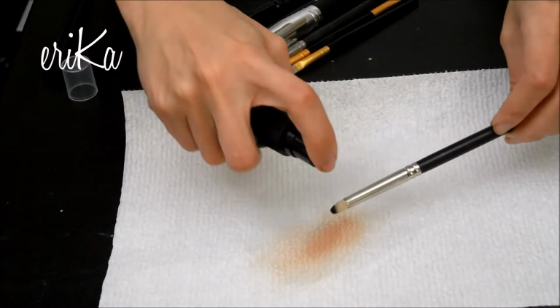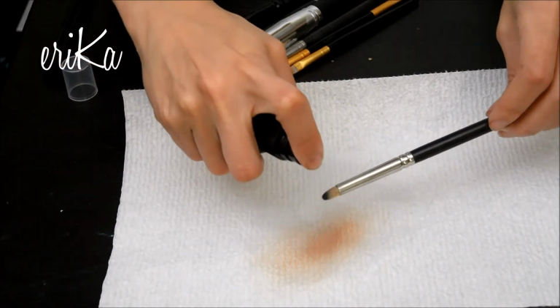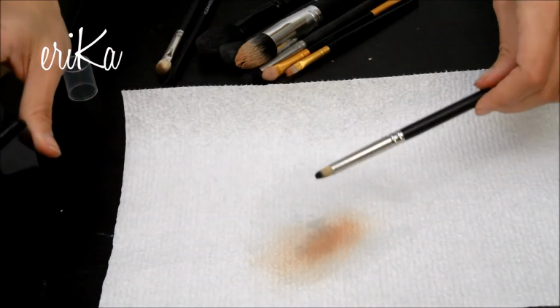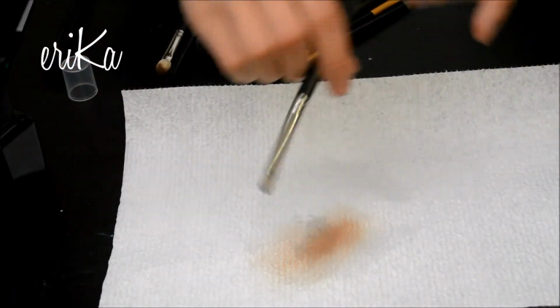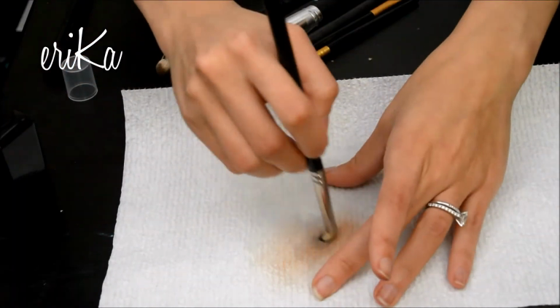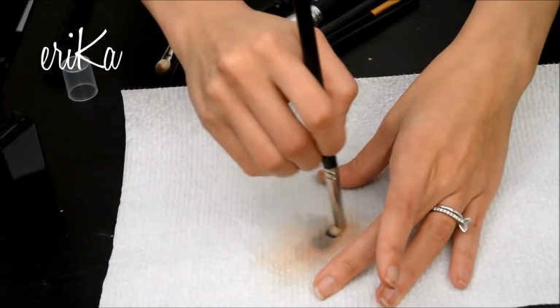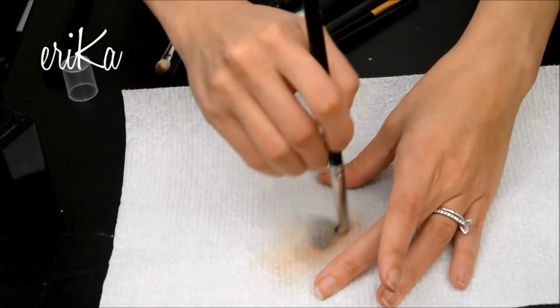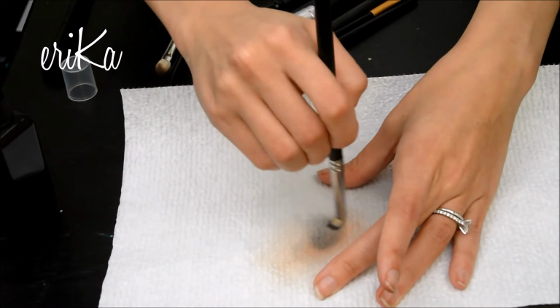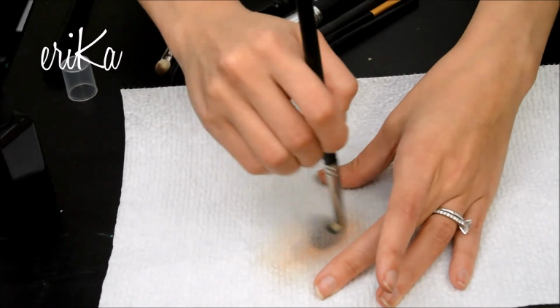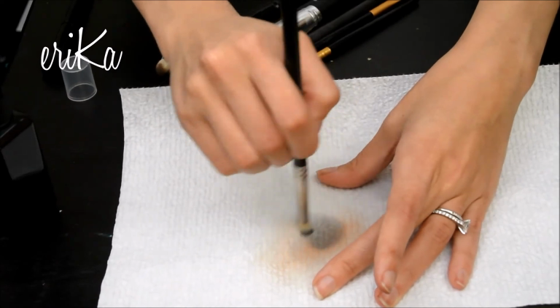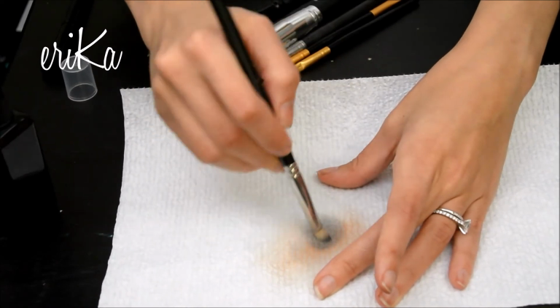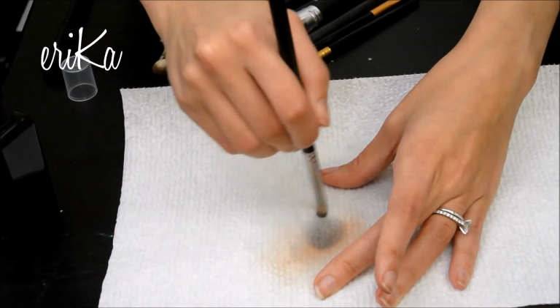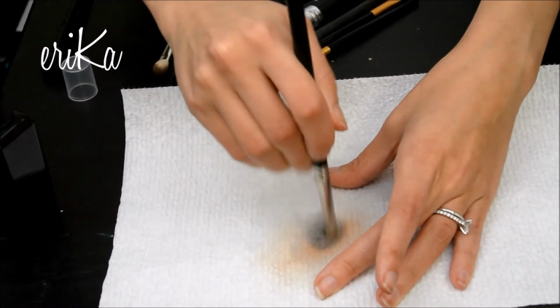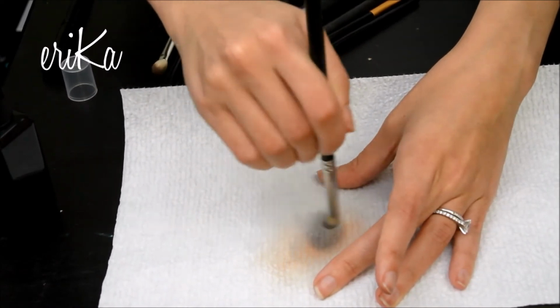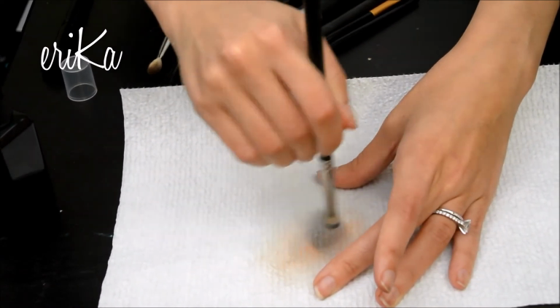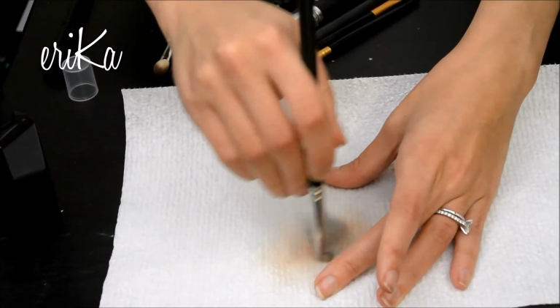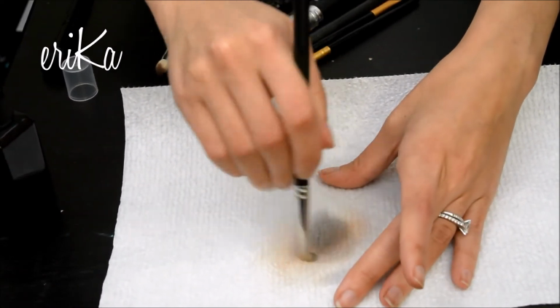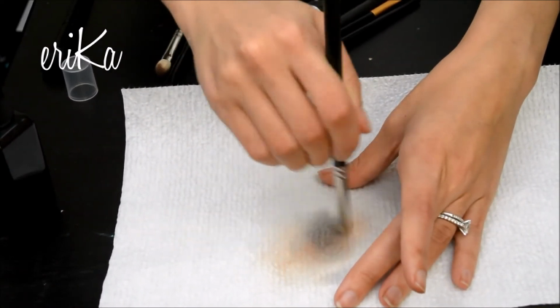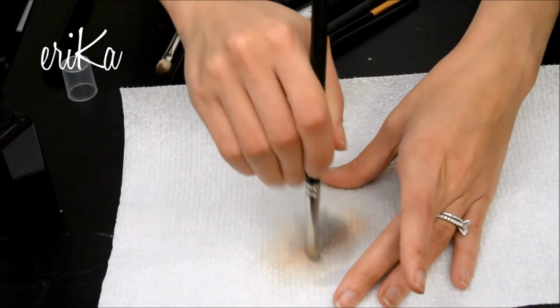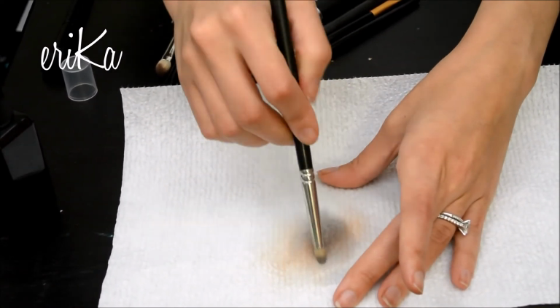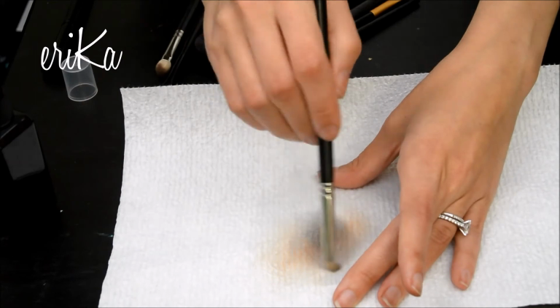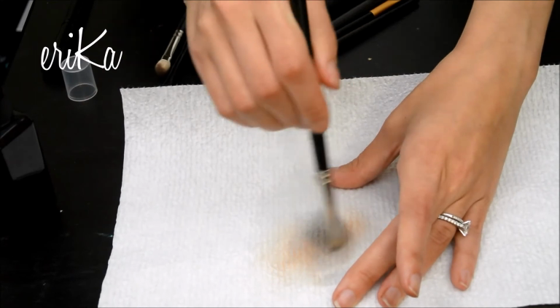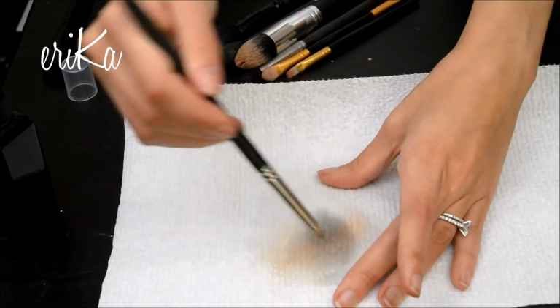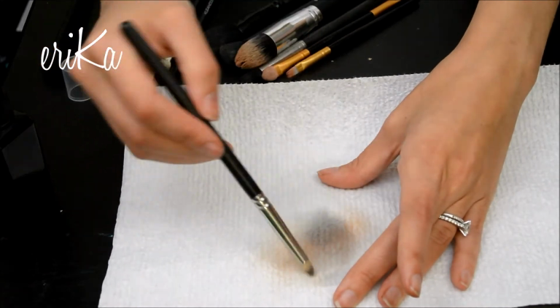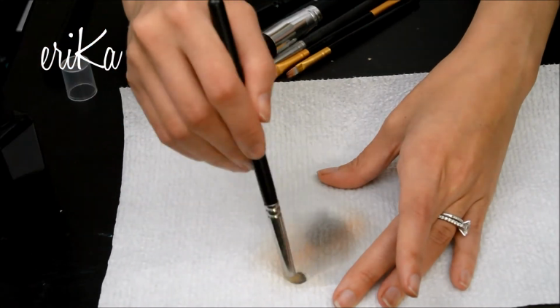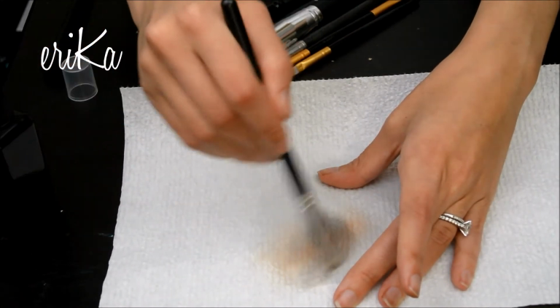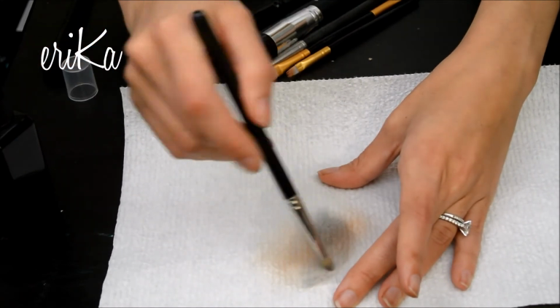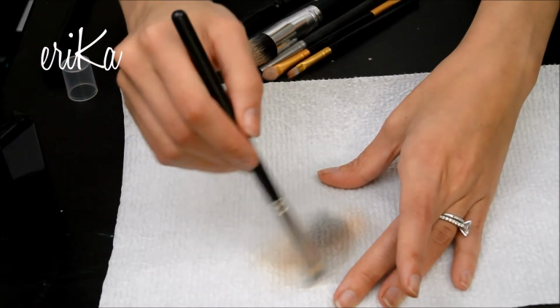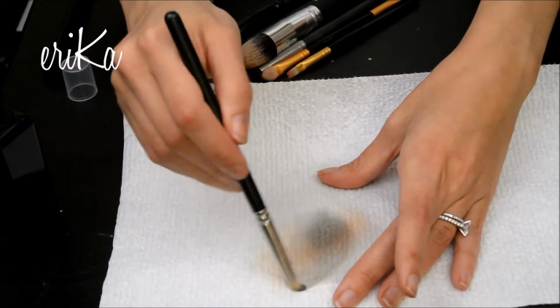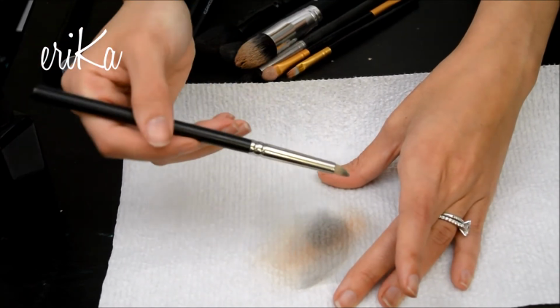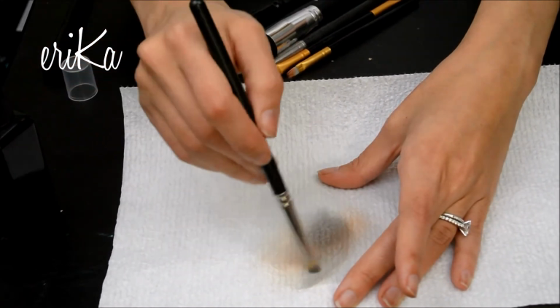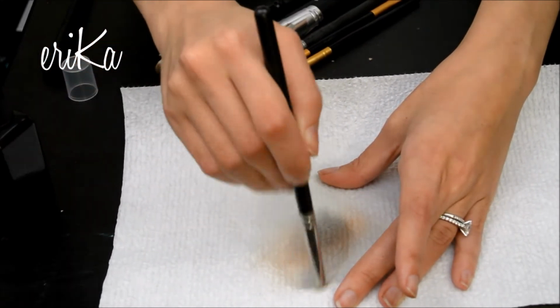Now I'm on to the next brush and I am putting it on the same spot just so that I get a little bit more of the spray on it because it's already wet there. That's just something that I like to do, but you can go anywhere on the paper towel — it'll be perfectly fine.